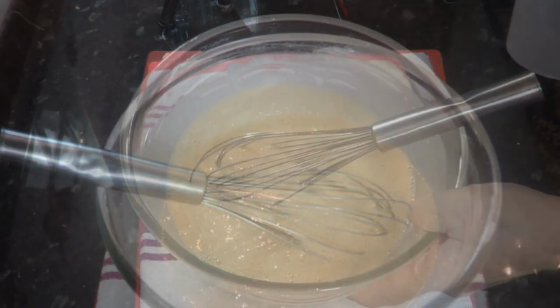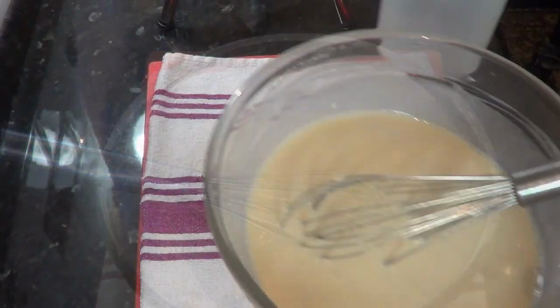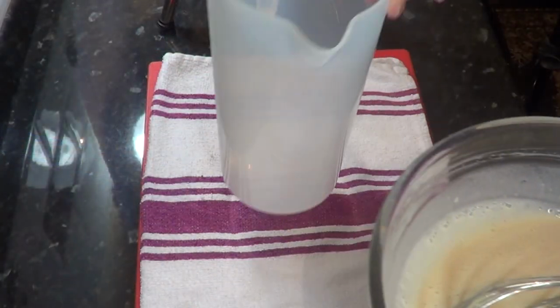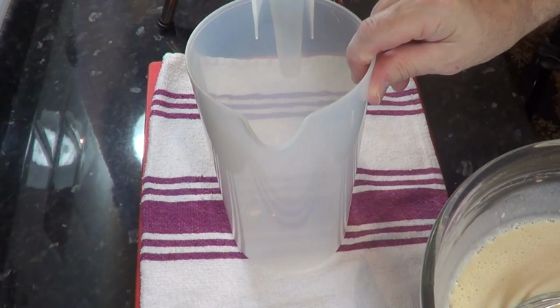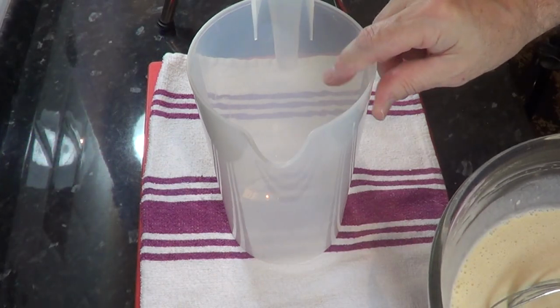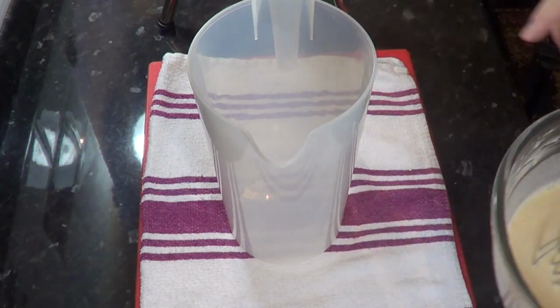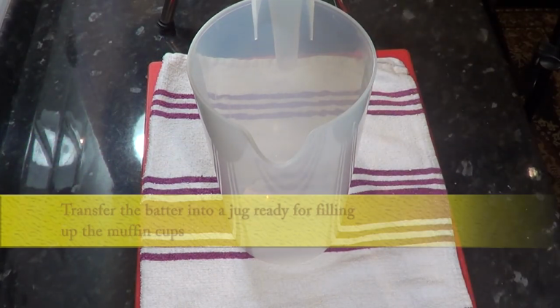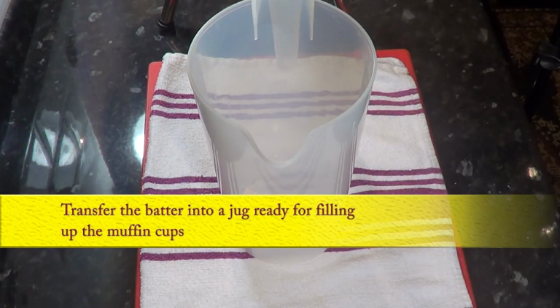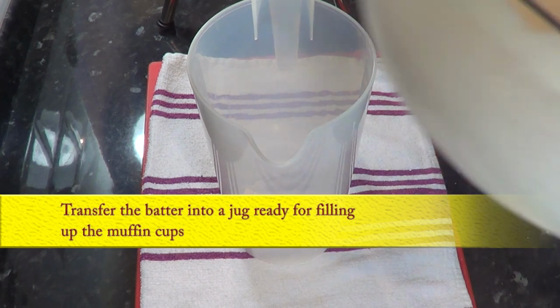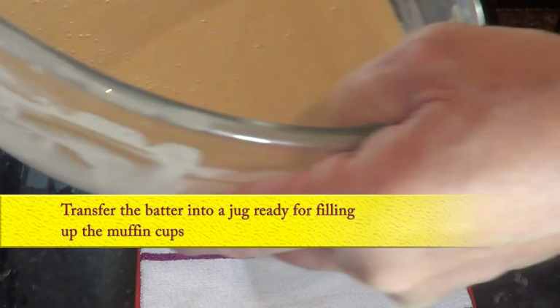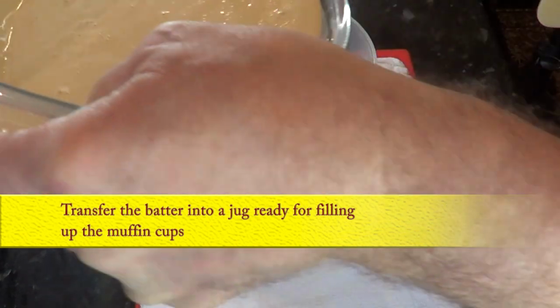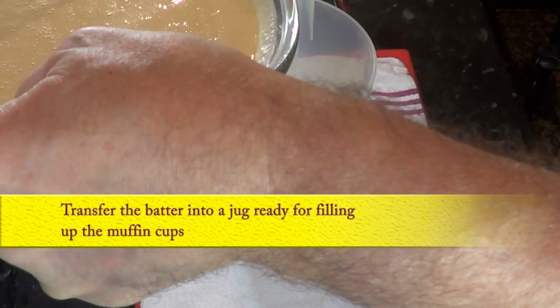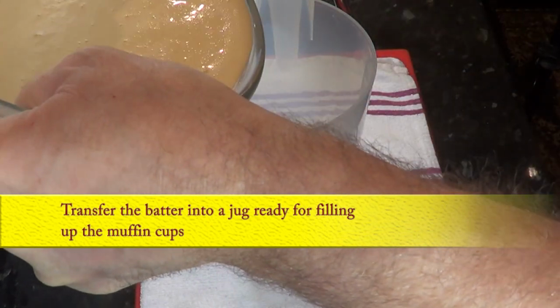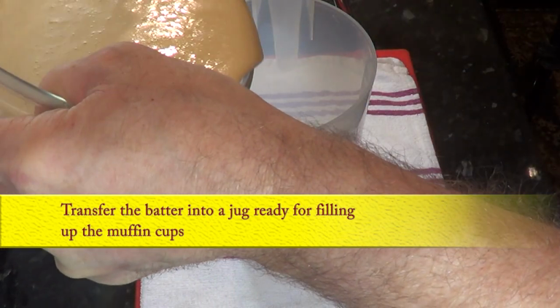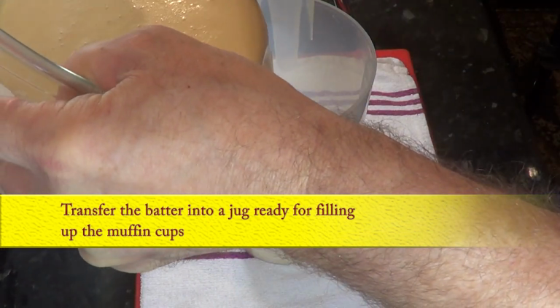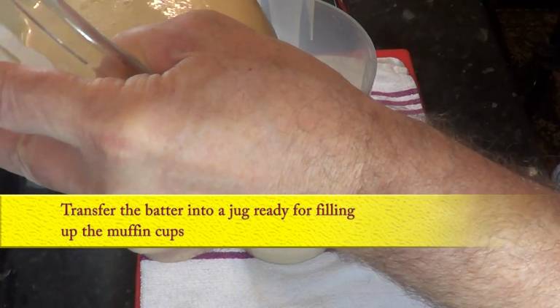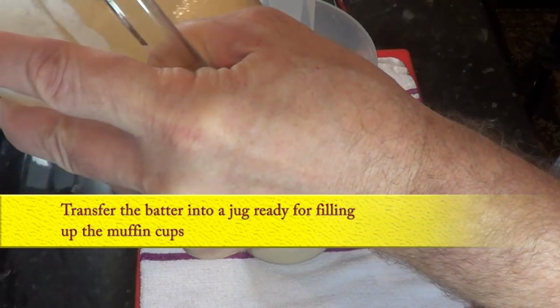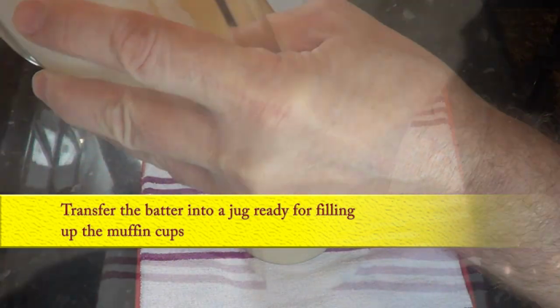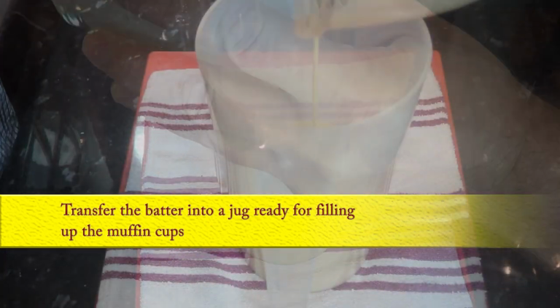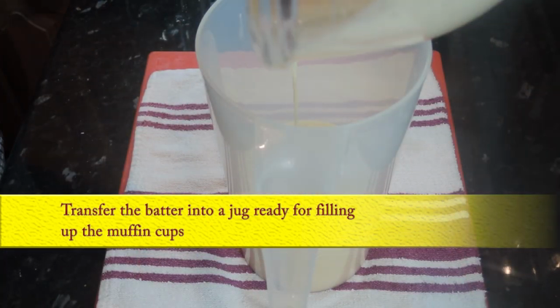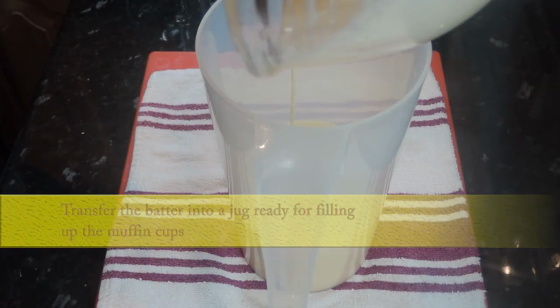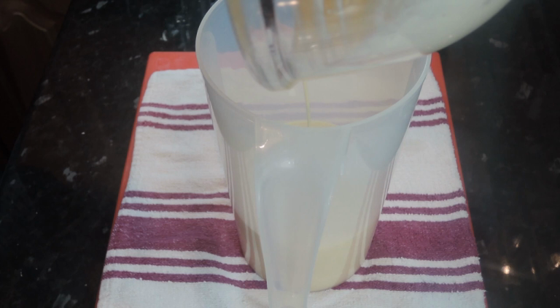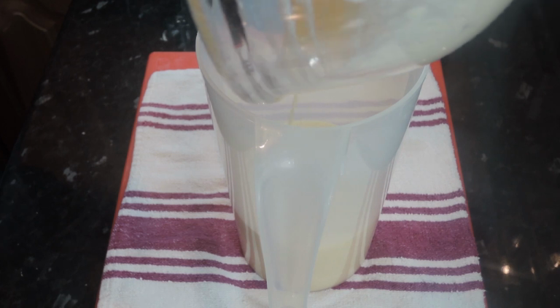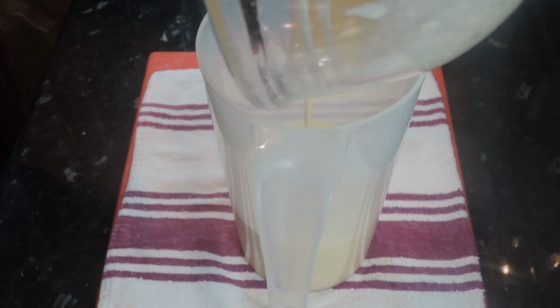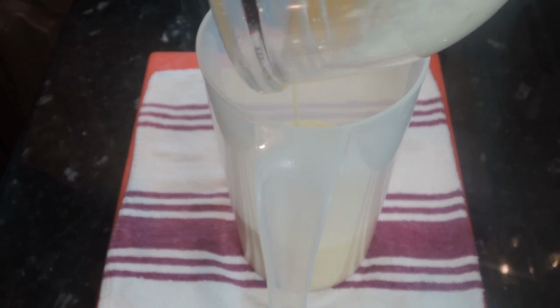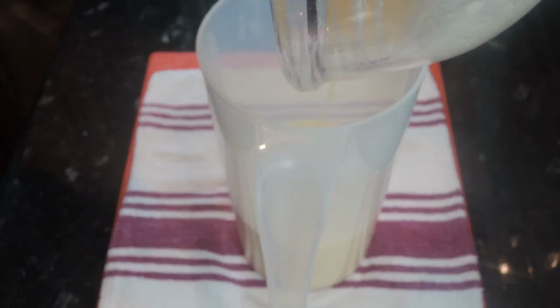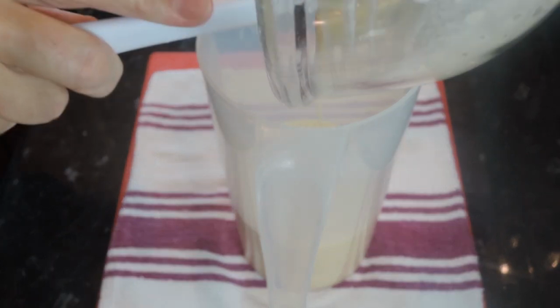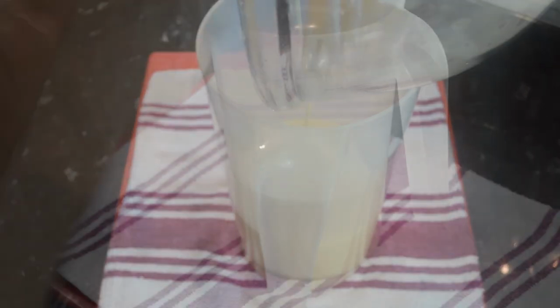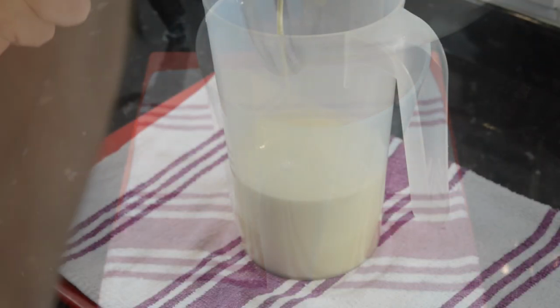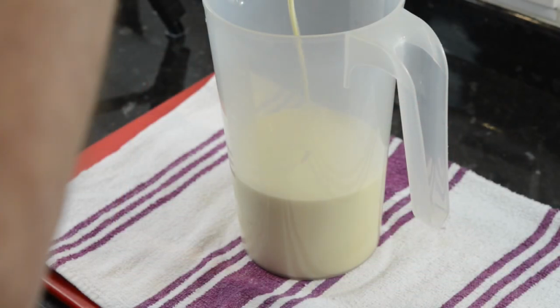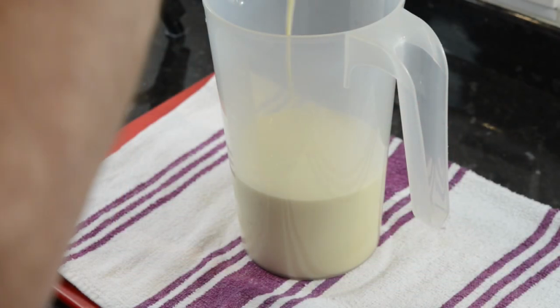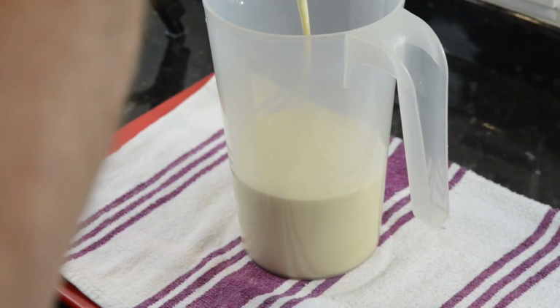Now transfer the batter into a jug ready for filling the muffin cups. Don't waste any — scrape all of the batter out of the bowl with a spatula.